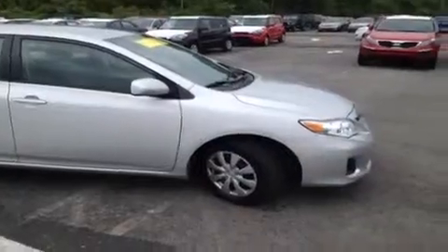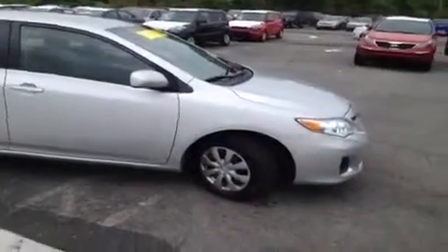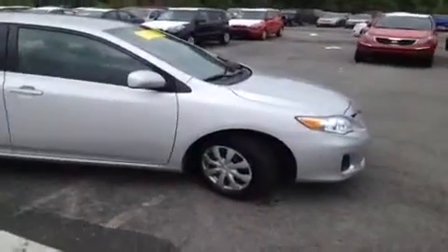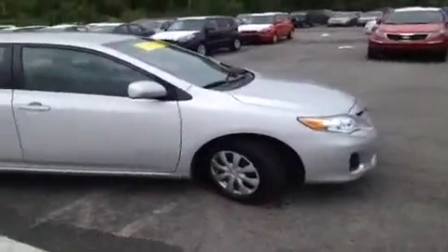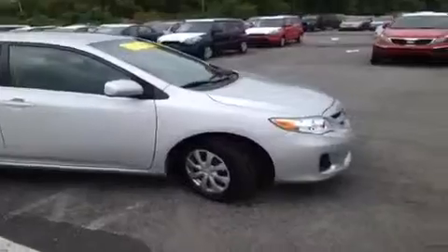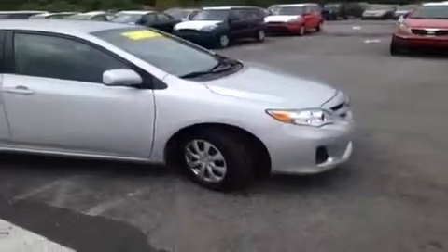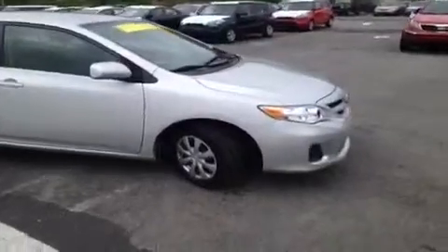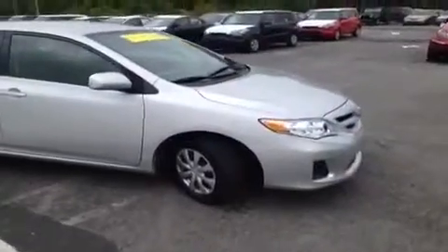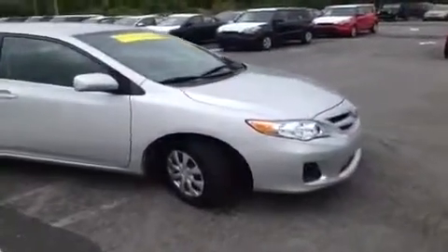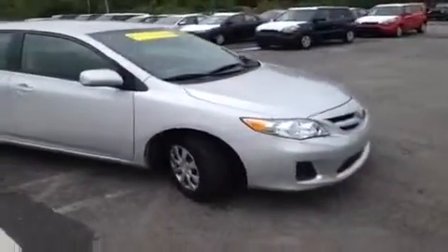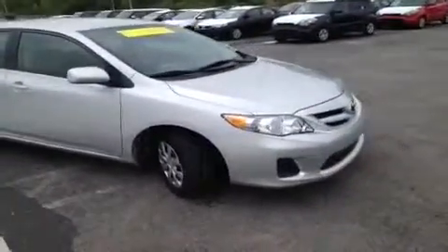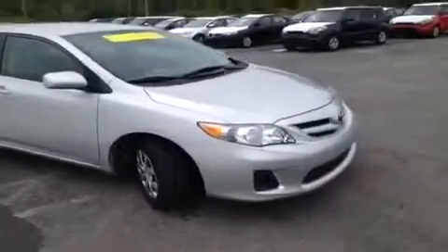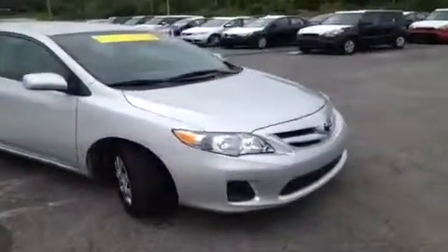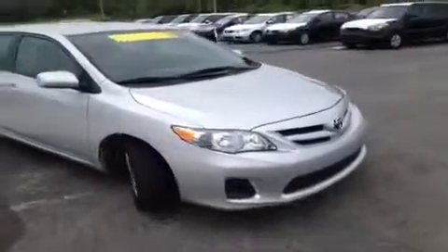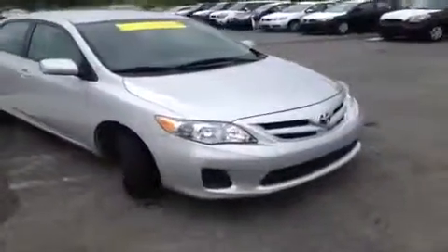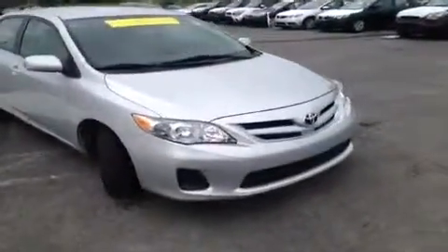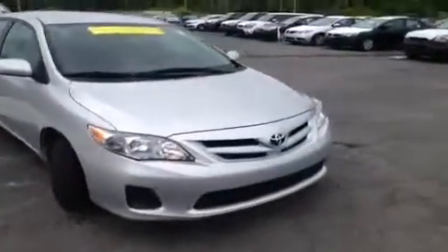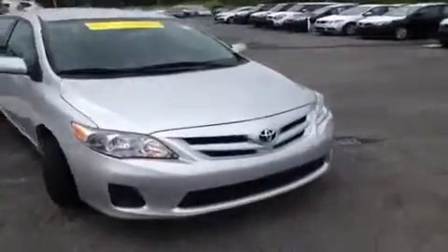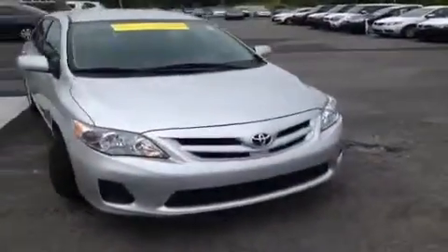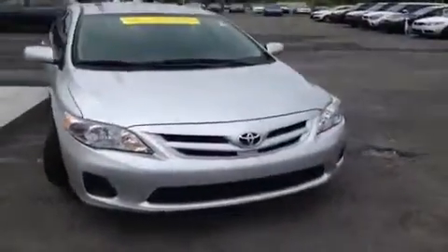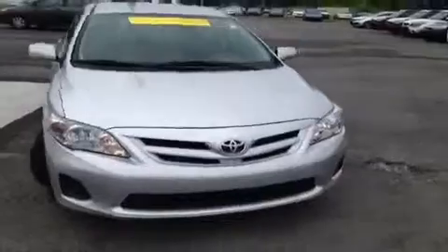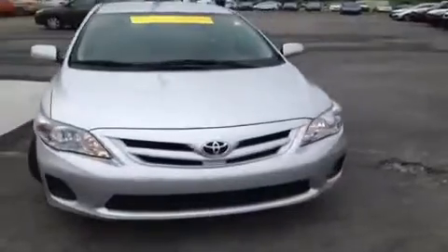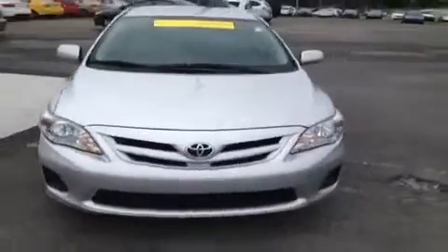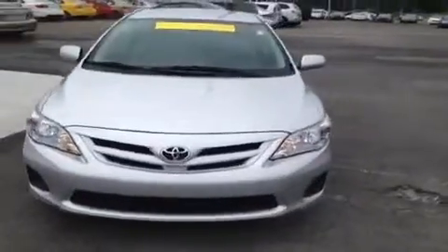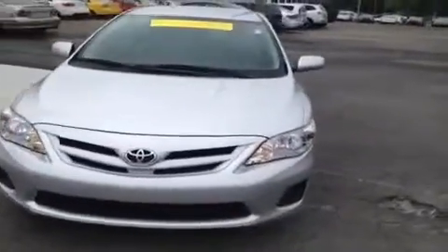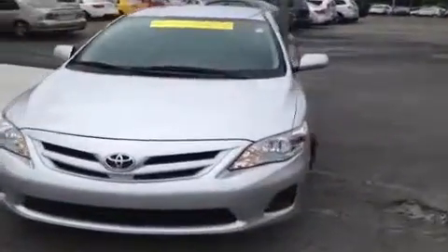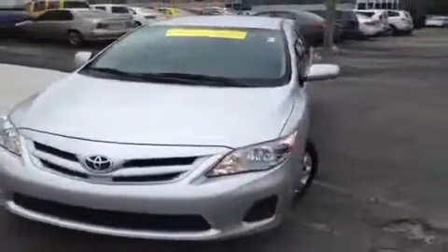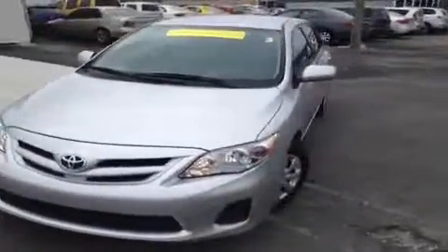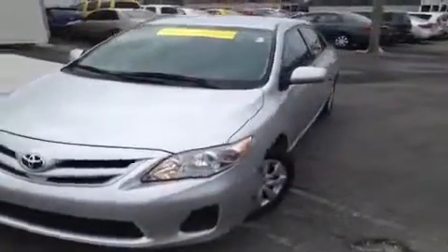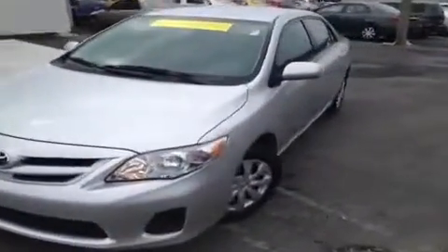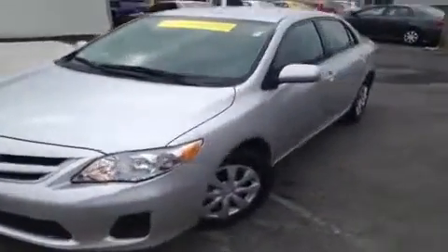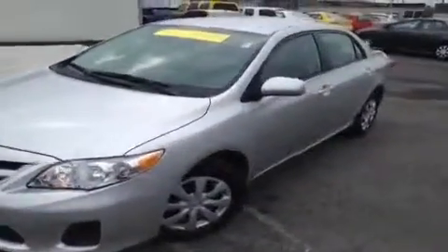Hey everybody, this 2011 Toyota Corolla LE is brought to you by Carnival Kia of Rivergate. It's located just south of the Rivergate Mall at 1536 Gallatin Pike North in Madison, Tennessee.